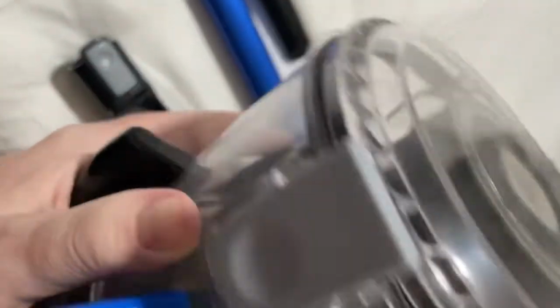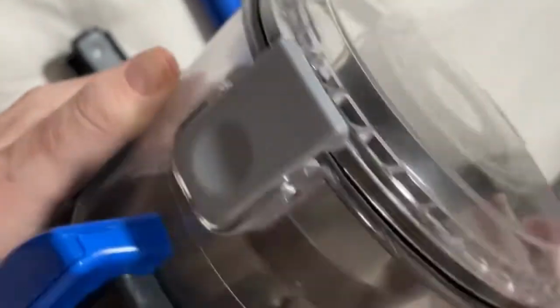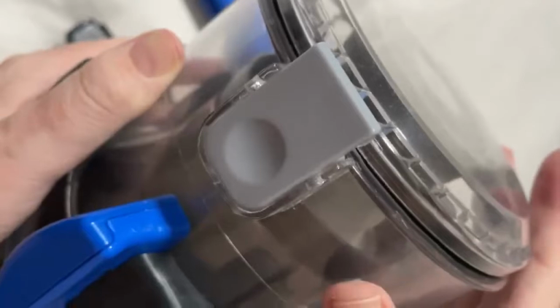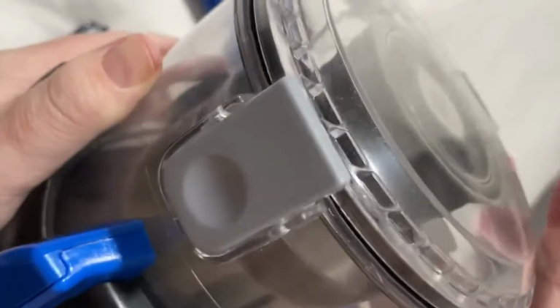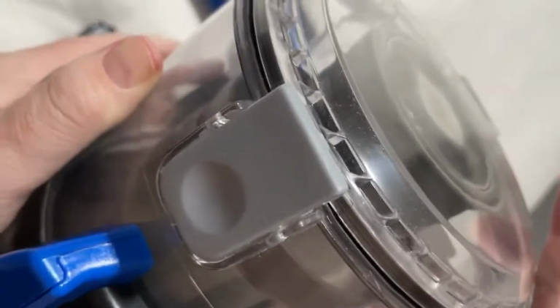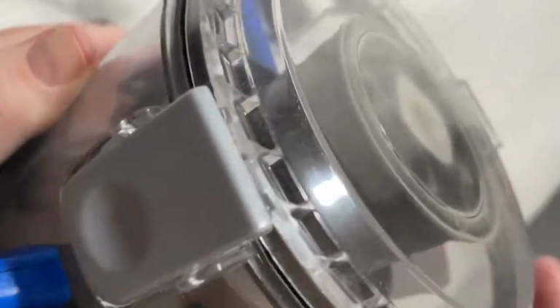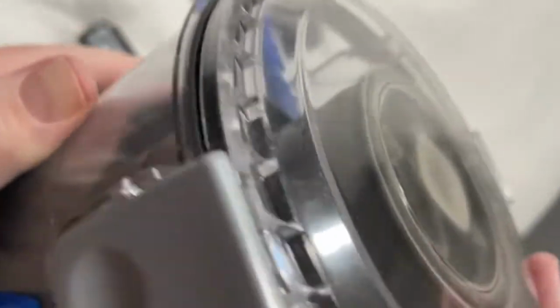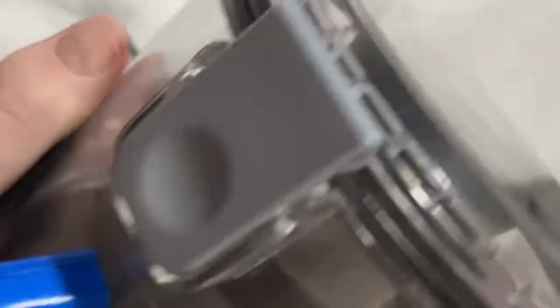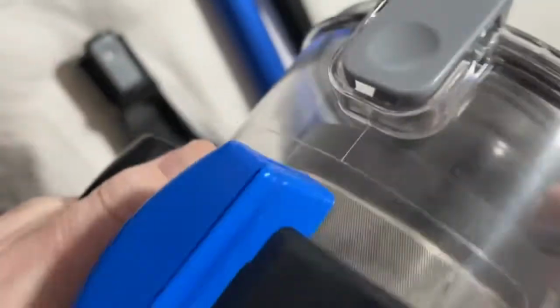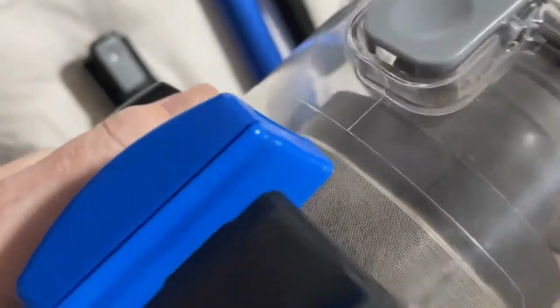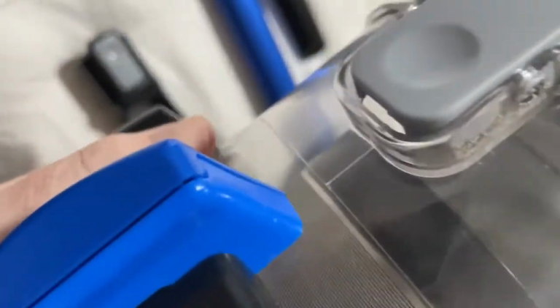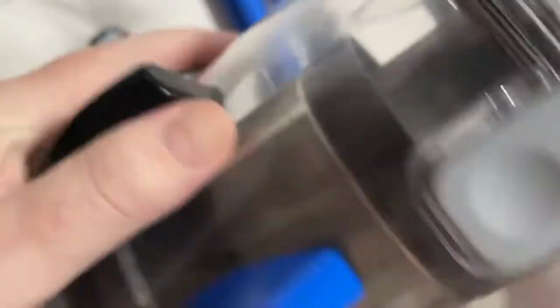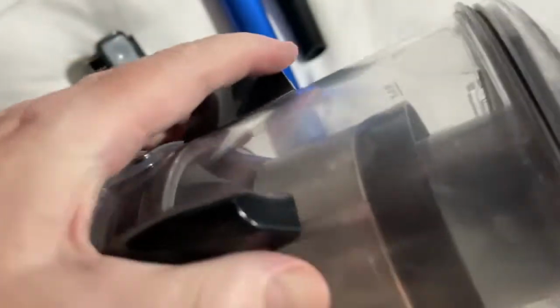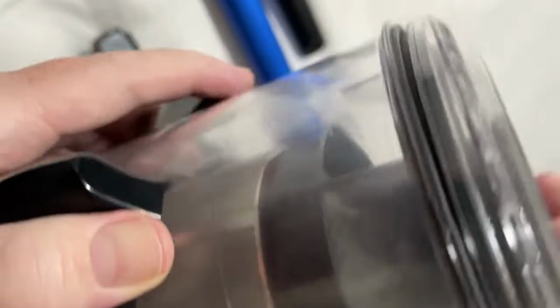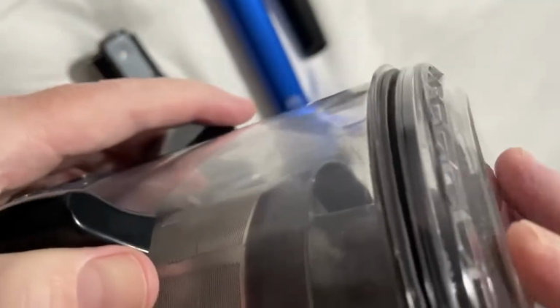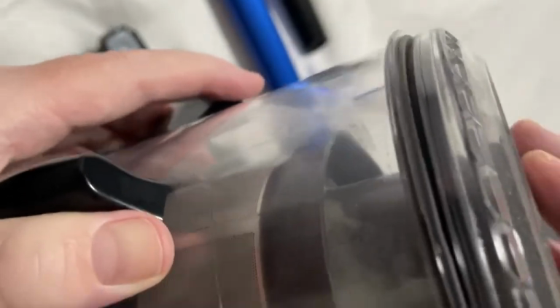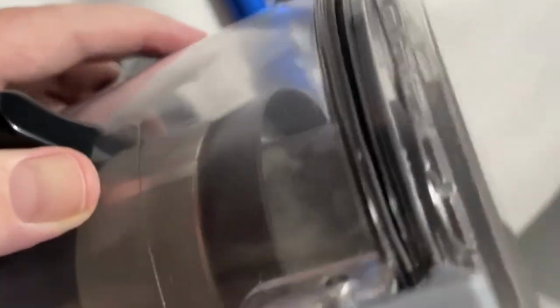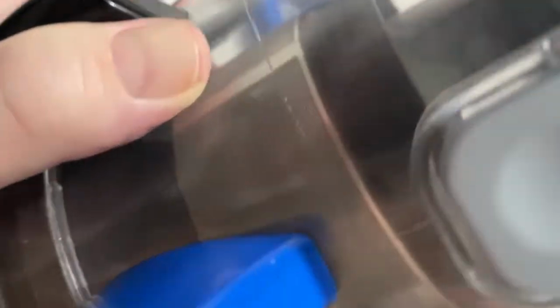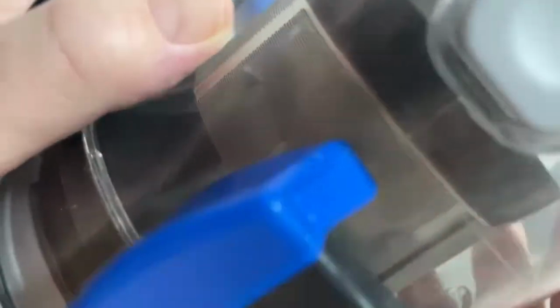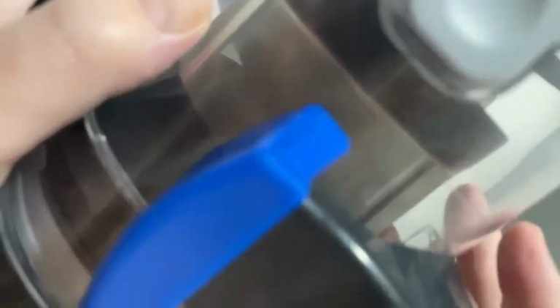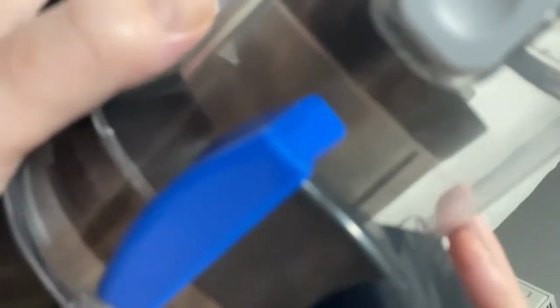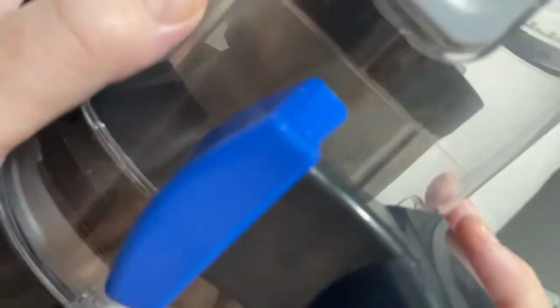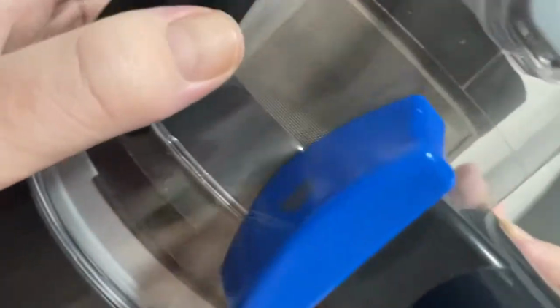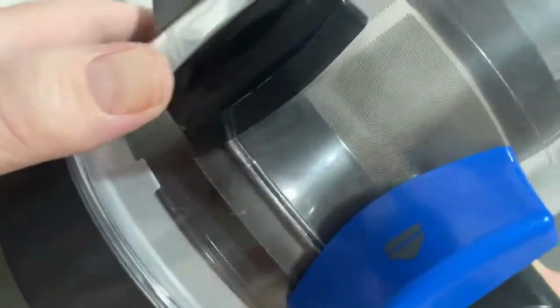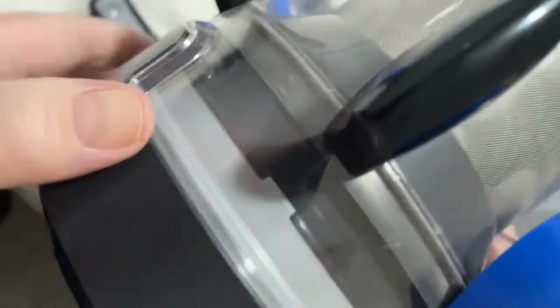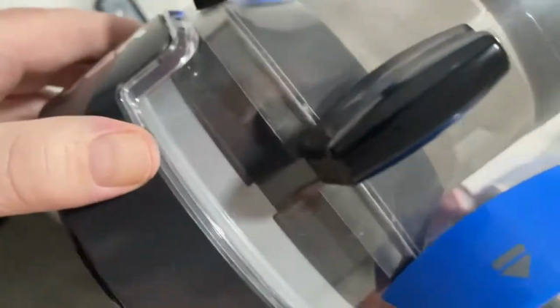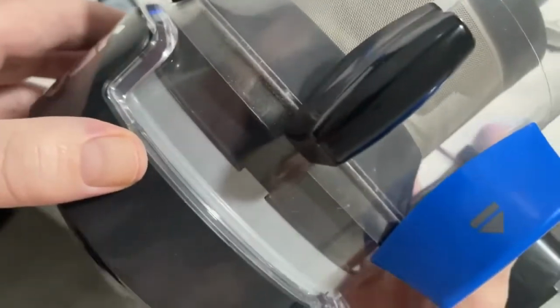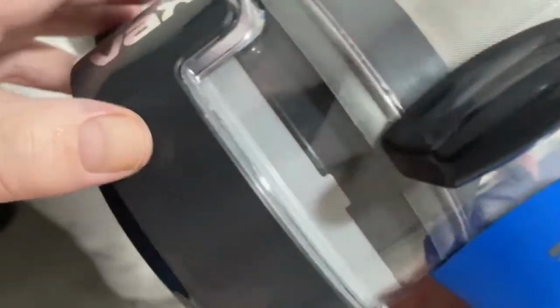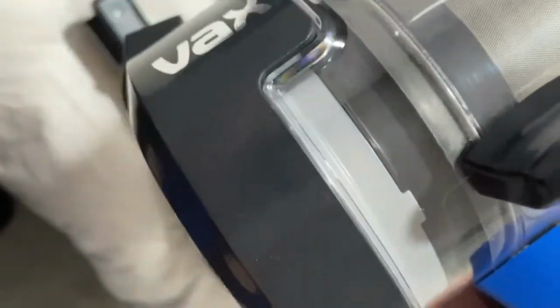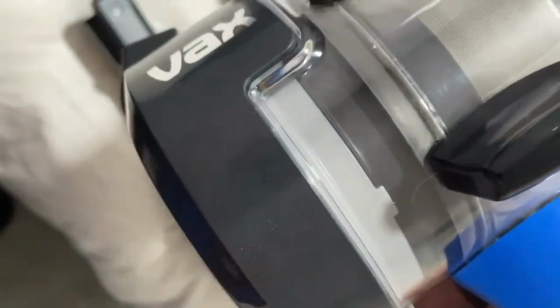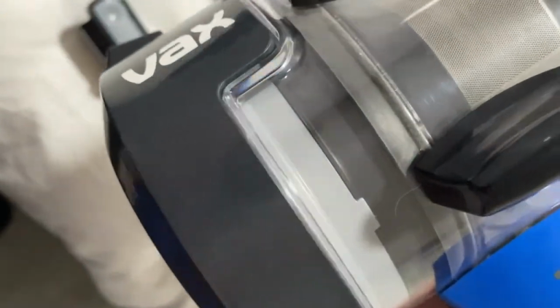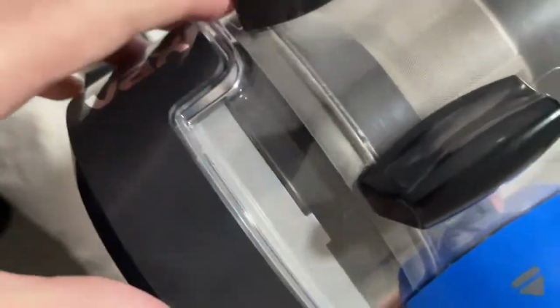The dirt container clicks out, and then there's a little lever at the top — push that and you can bang the dirt out over the bin. The filter inside just pulls out and you can bang it out even more. If you want to wash it, you can wash it under the tap as well.